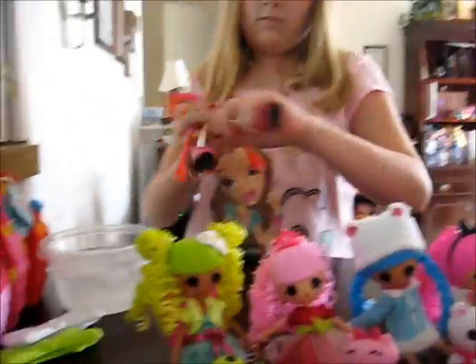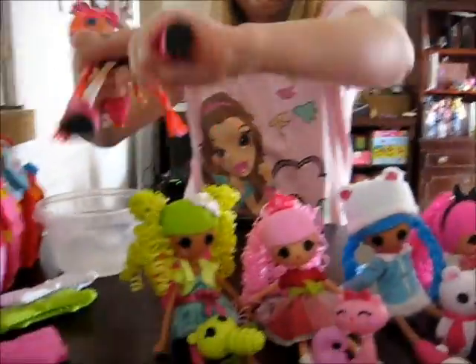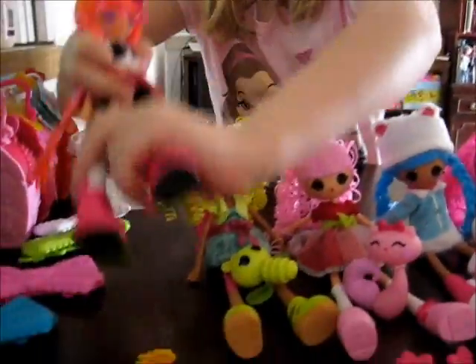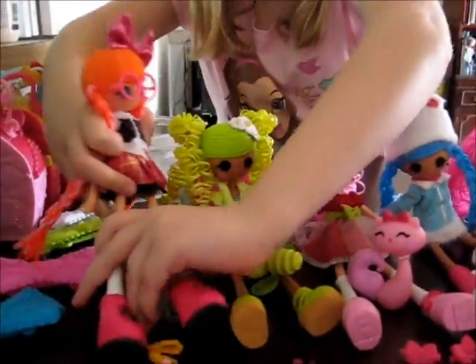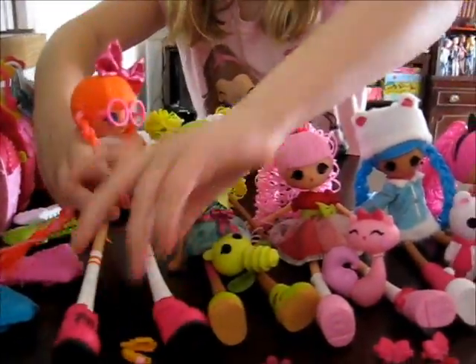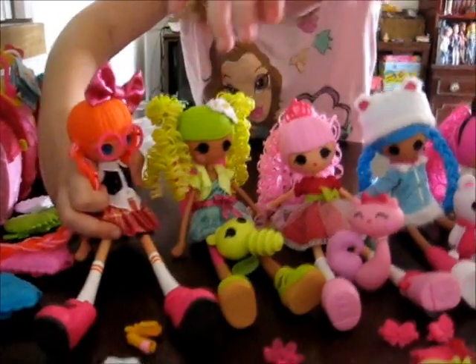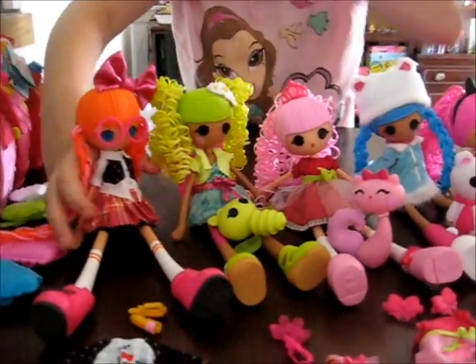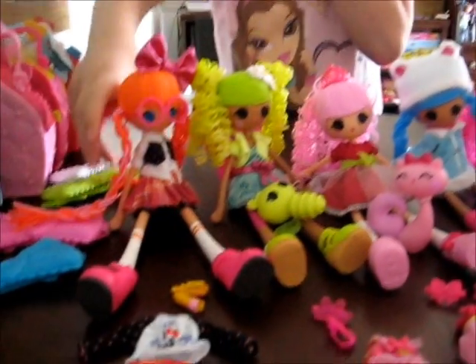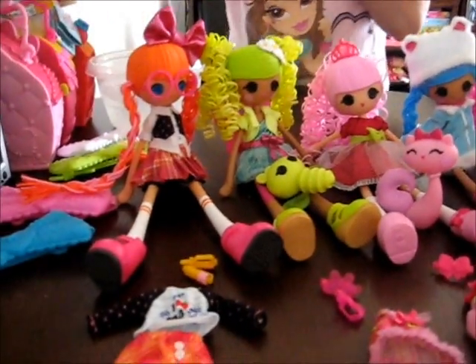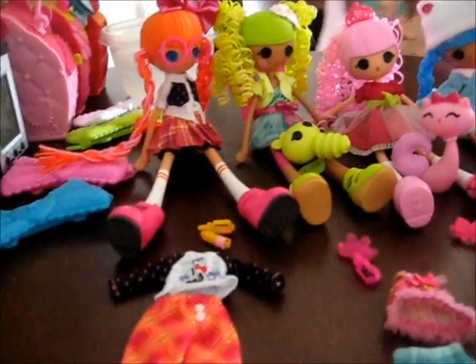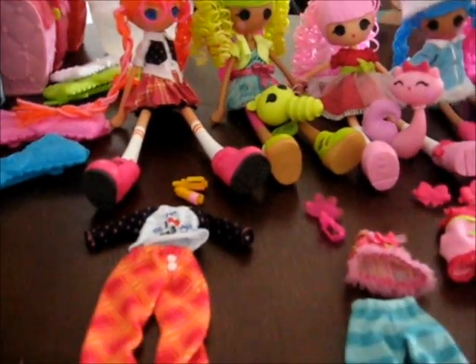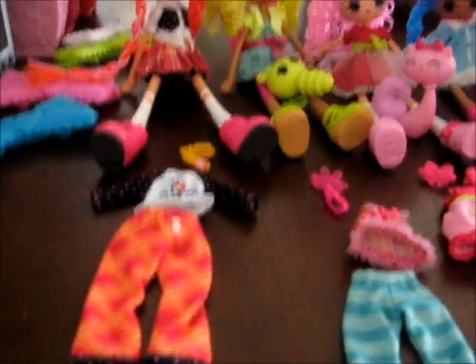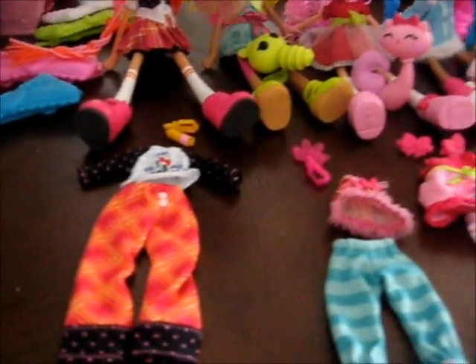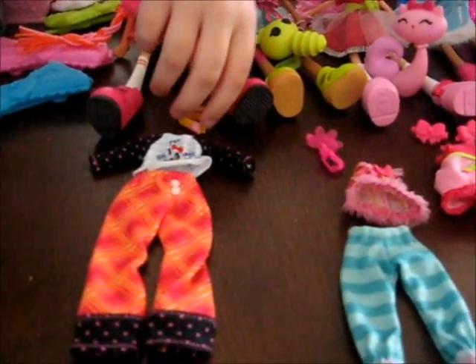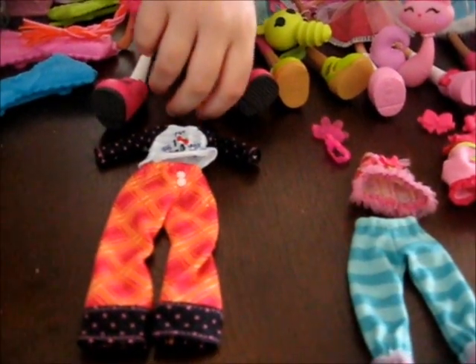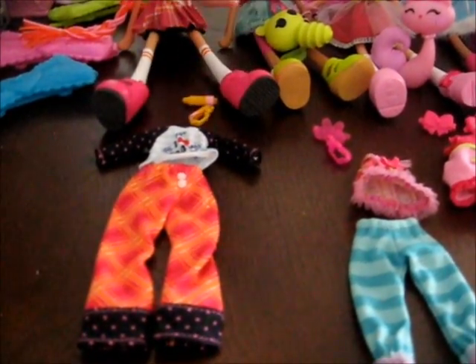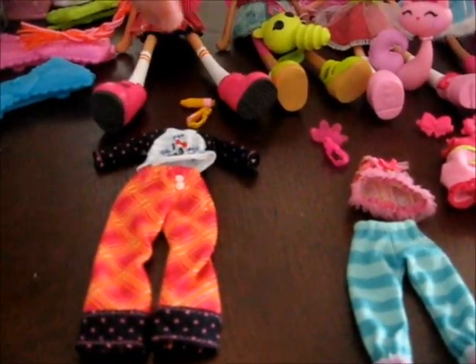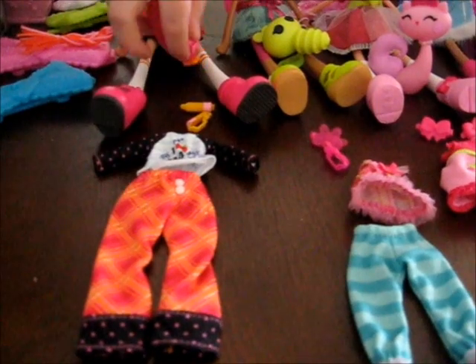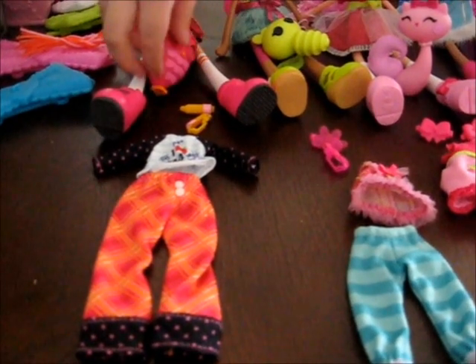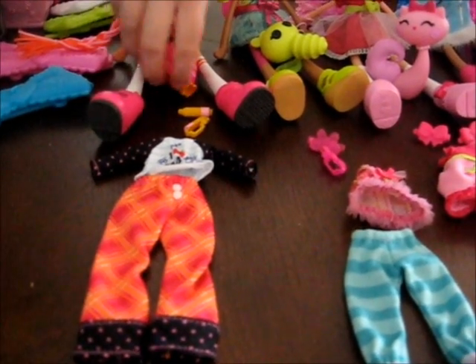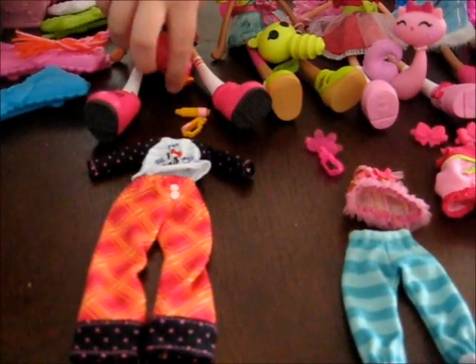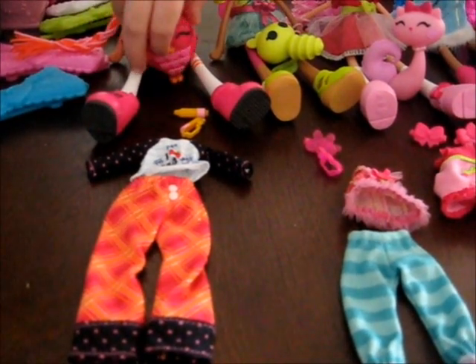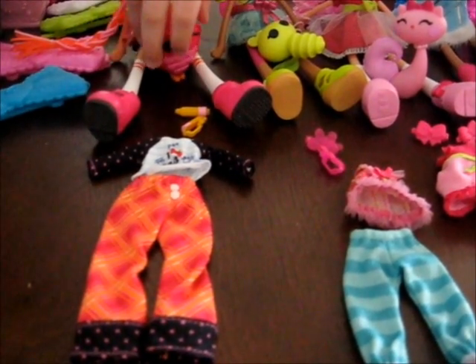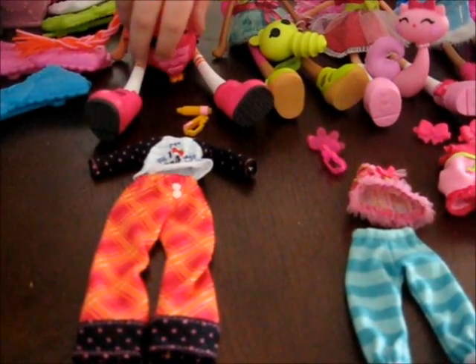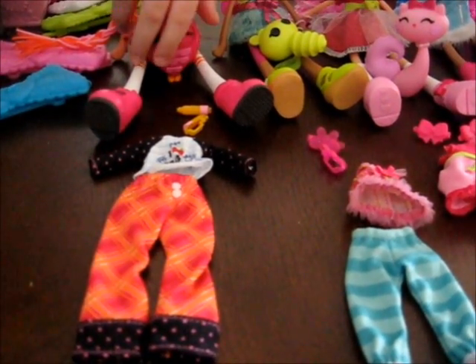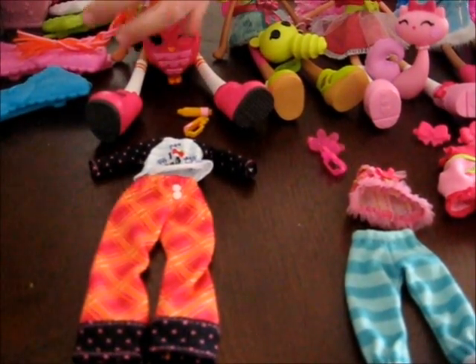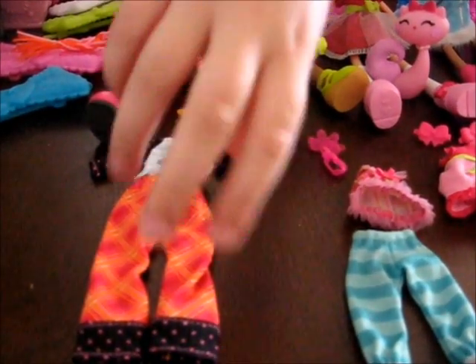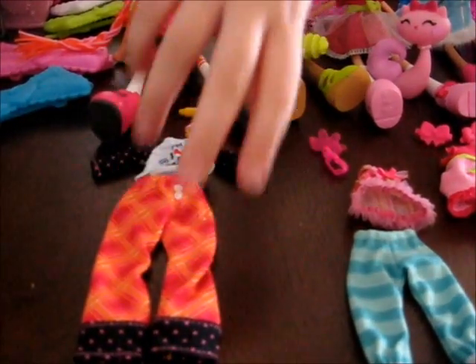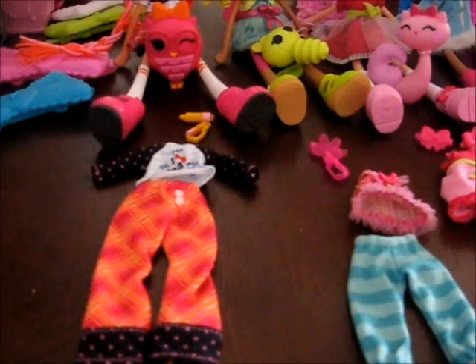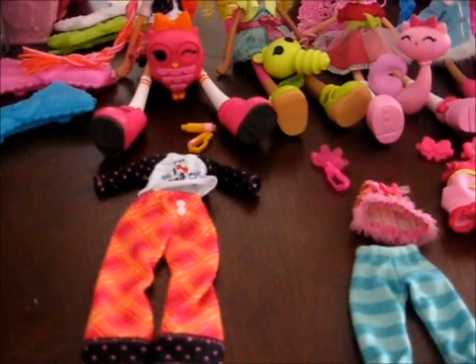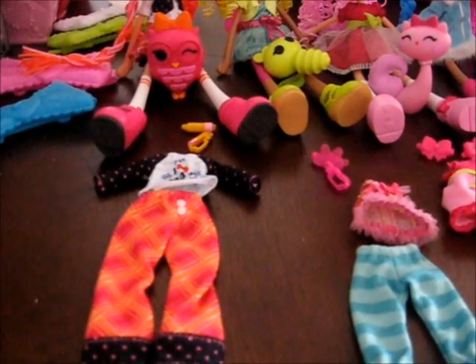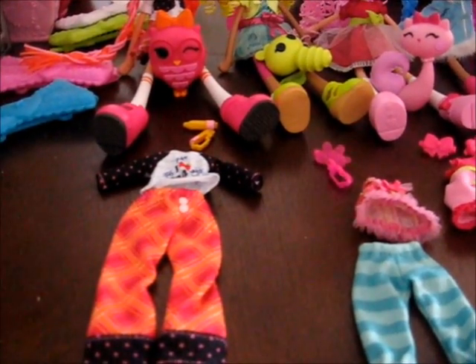She comes with cool jeans. Each Deluxe Doll comes with hair clips, a pet, and pajamas and a hairbrush.